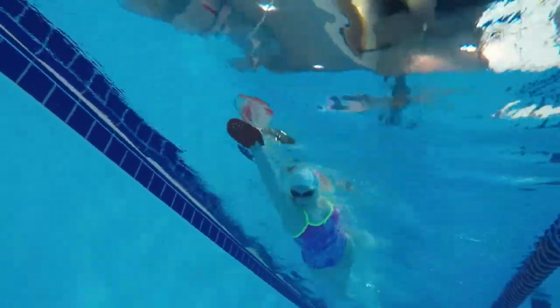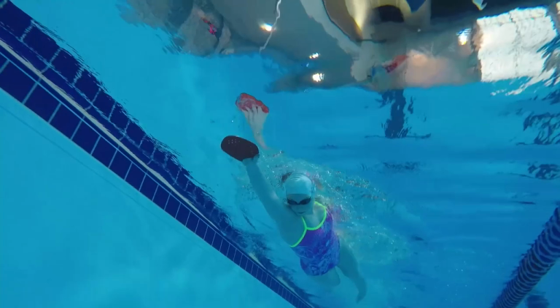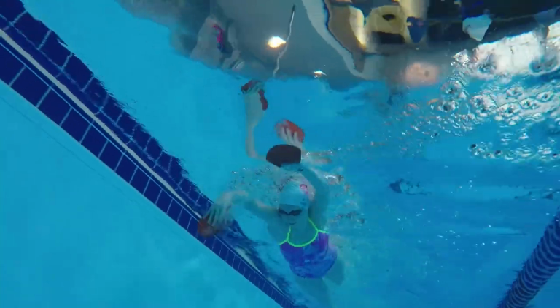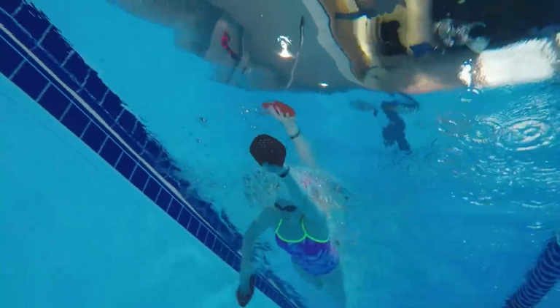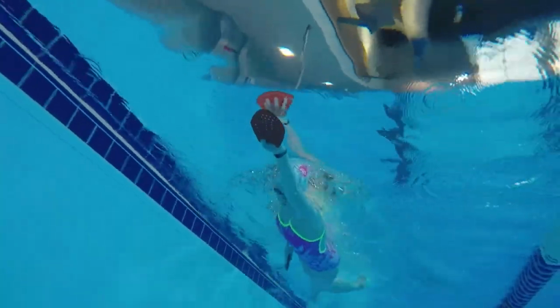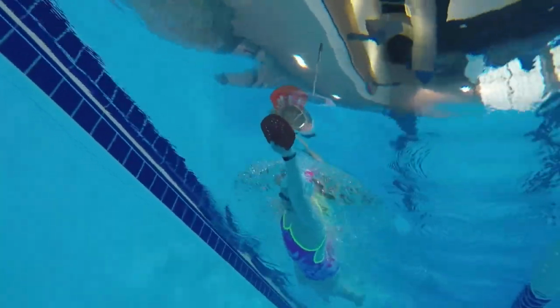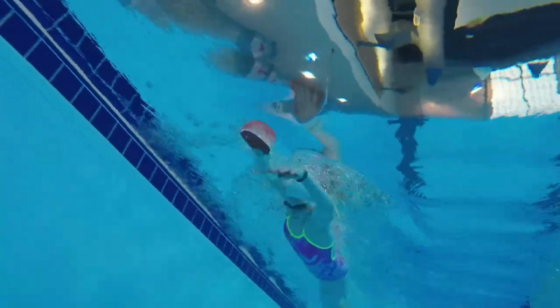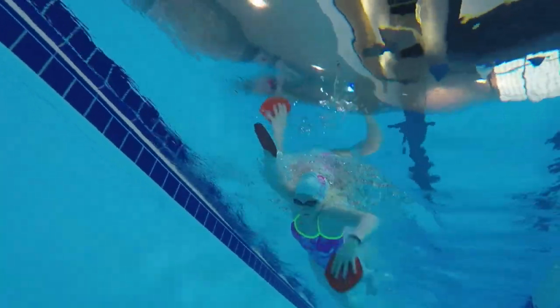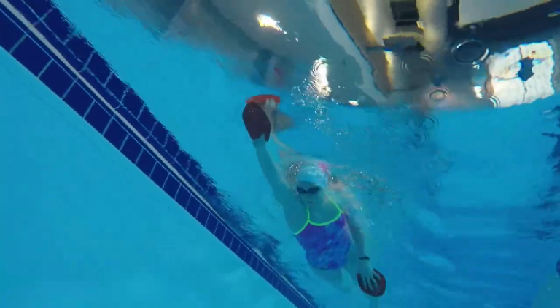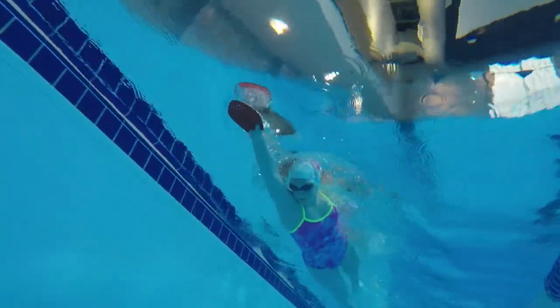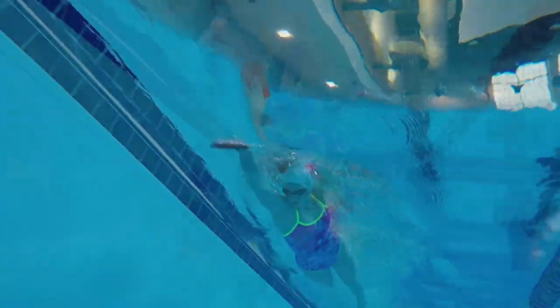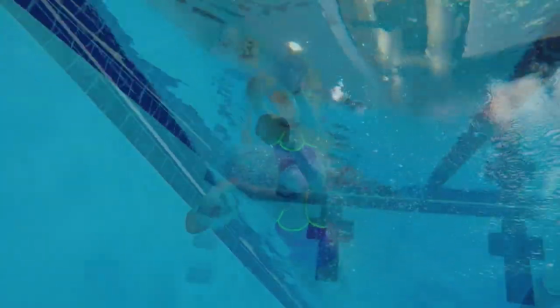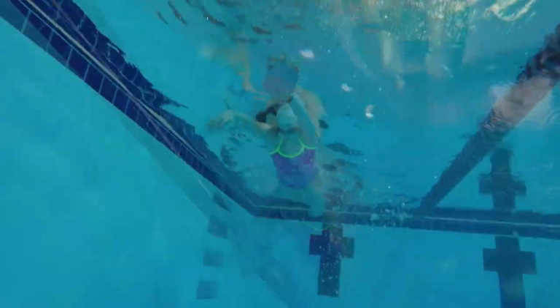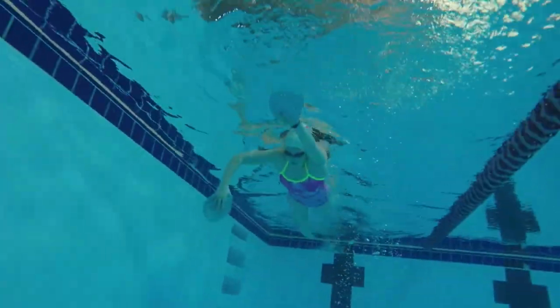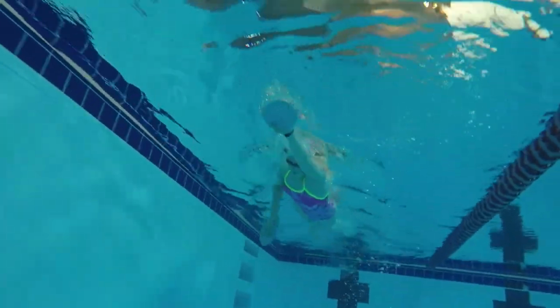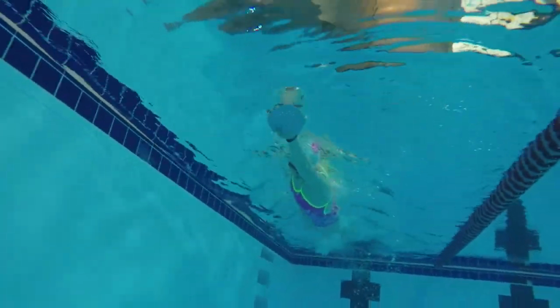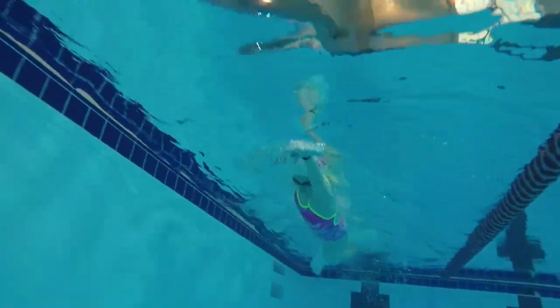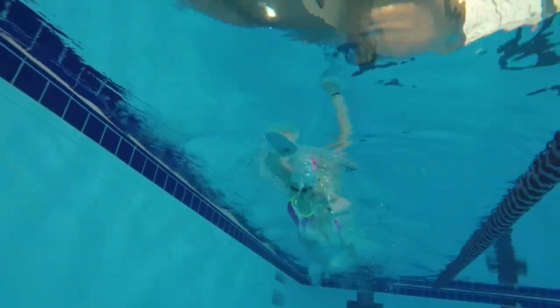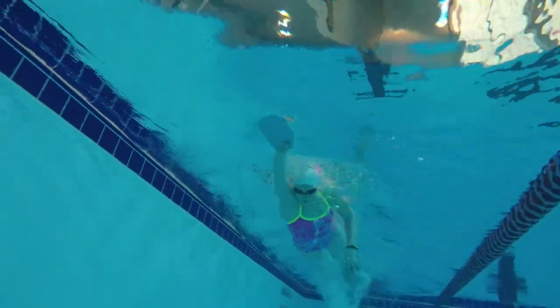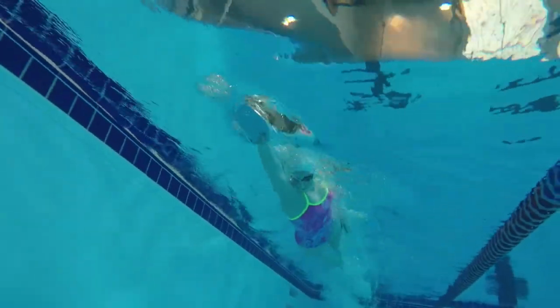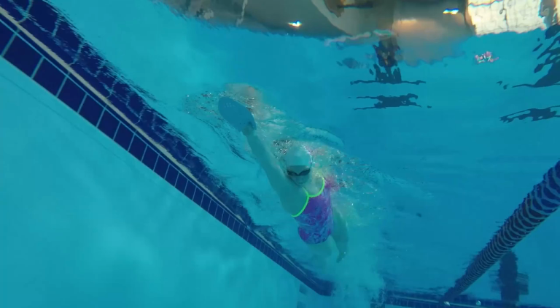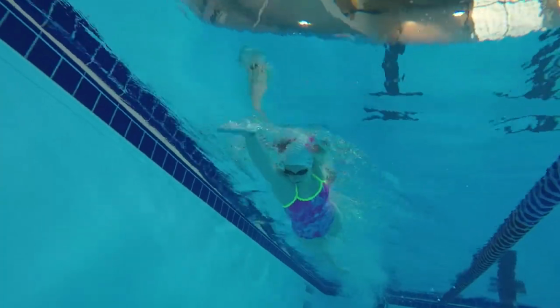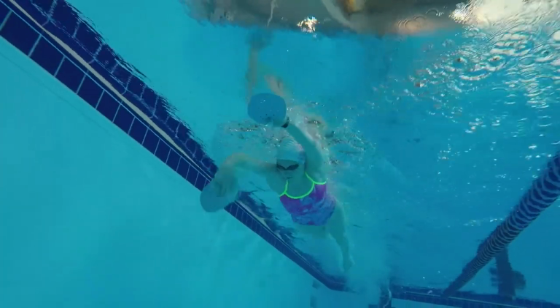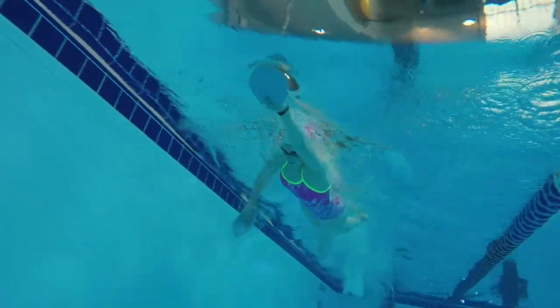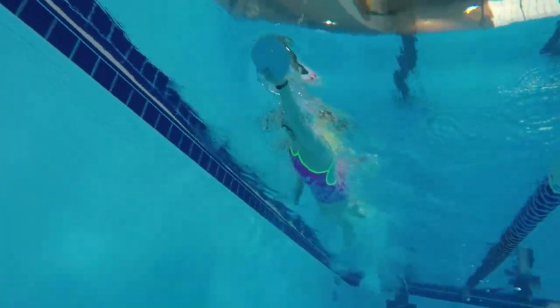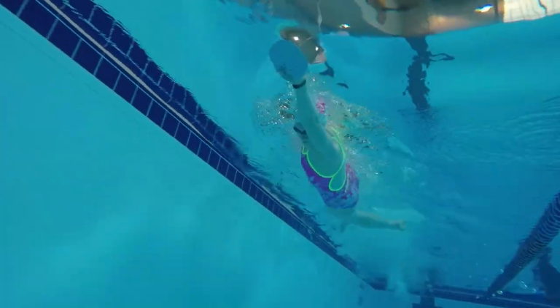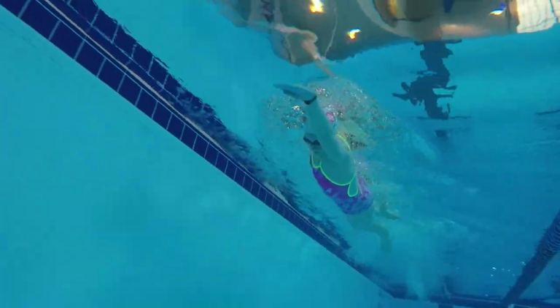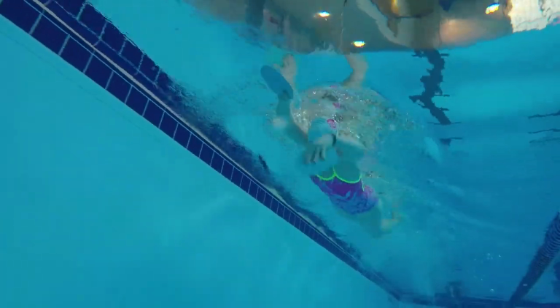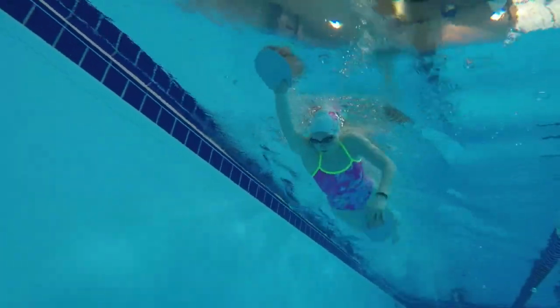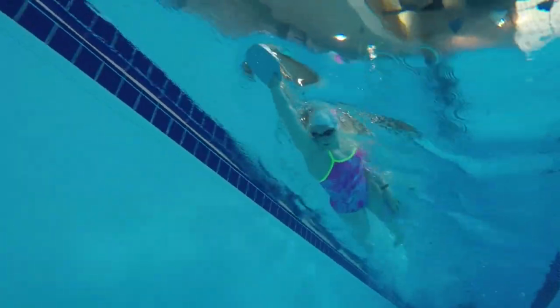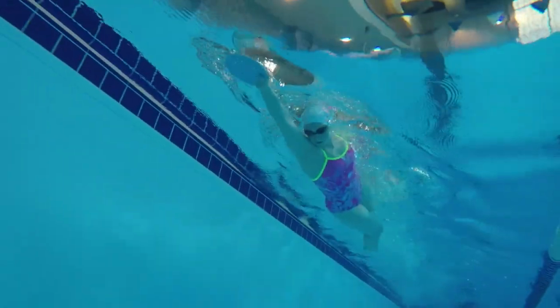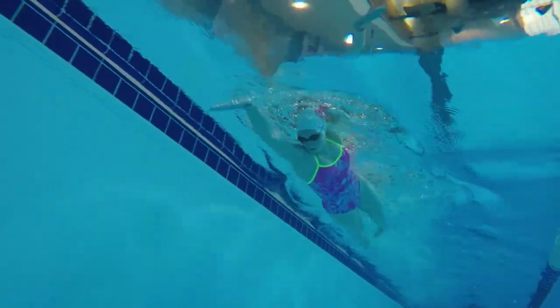You'll know when you're doing it correctly because you shouldn't lose the paddle. Just make sure you're not gripping too hard on the end. The water pressure and a proper pull should keep it easily in a light grip.